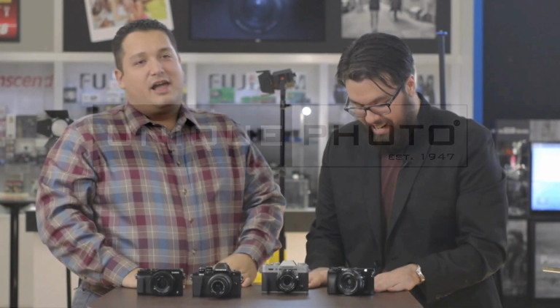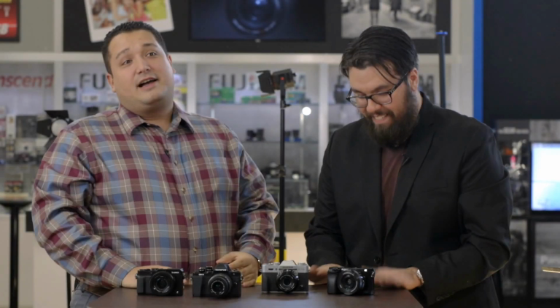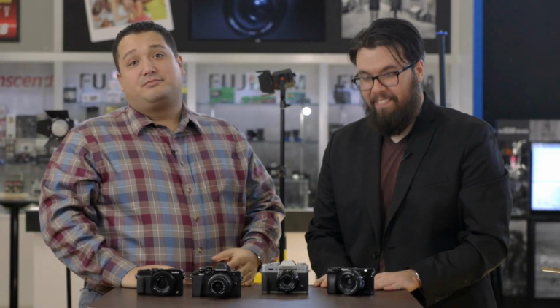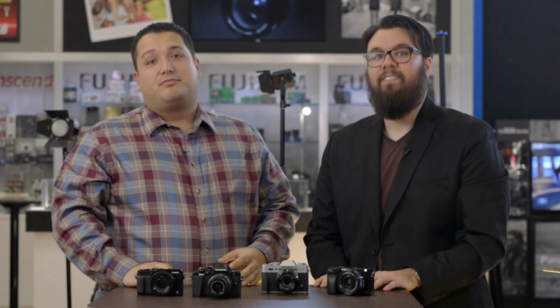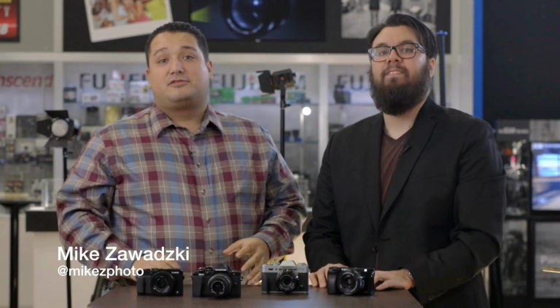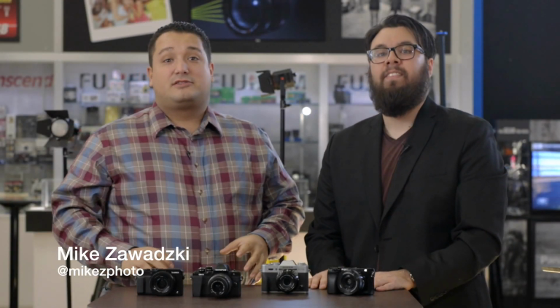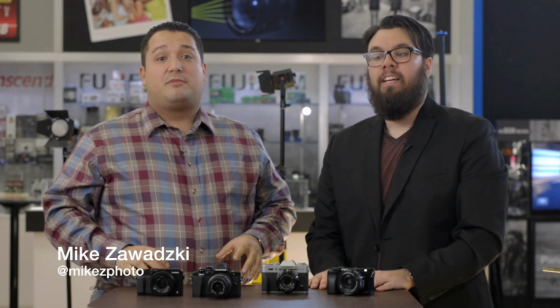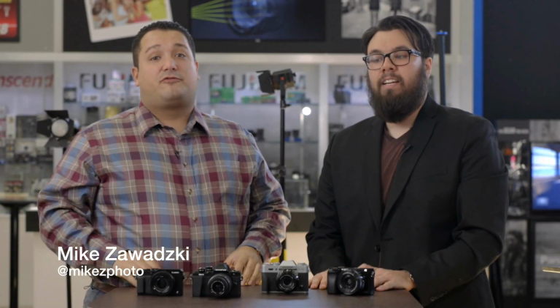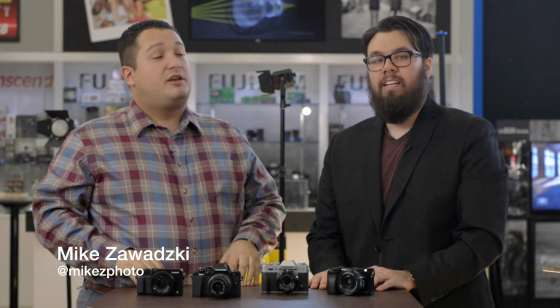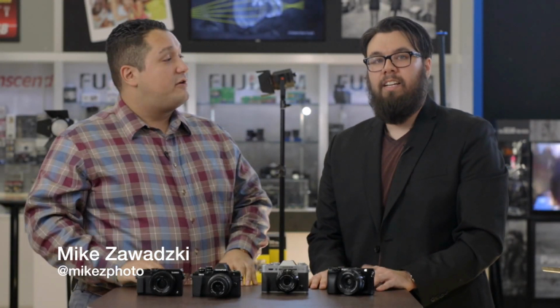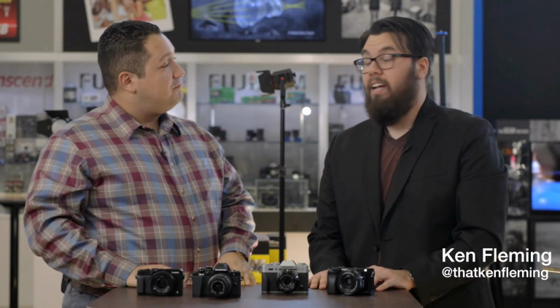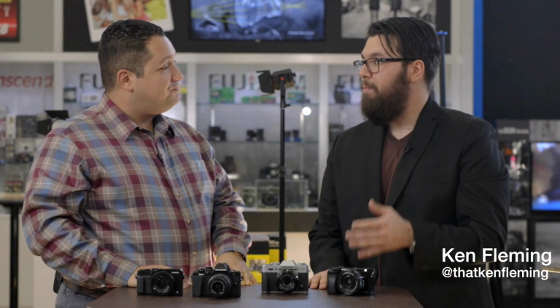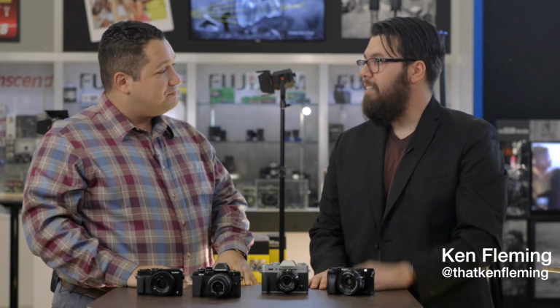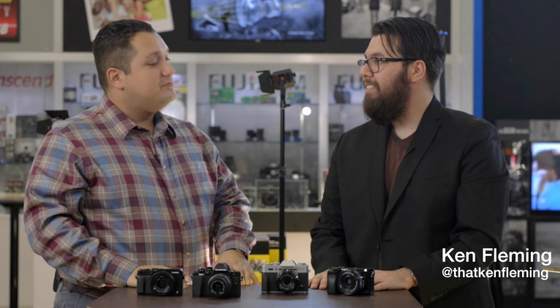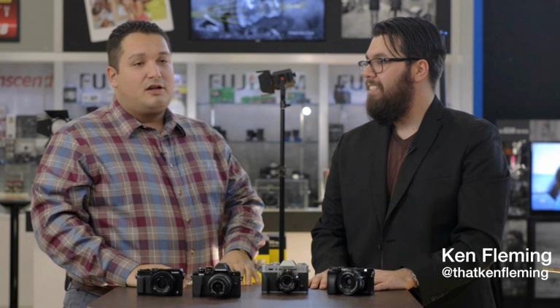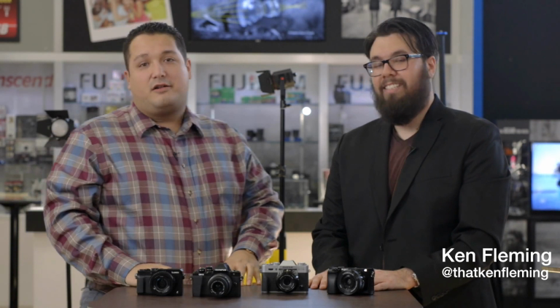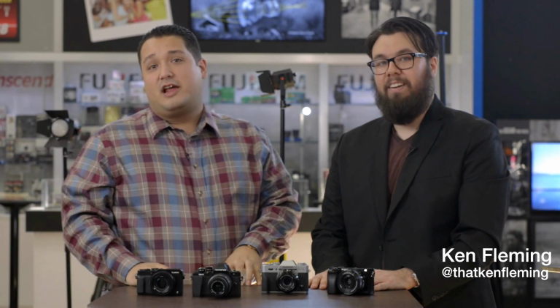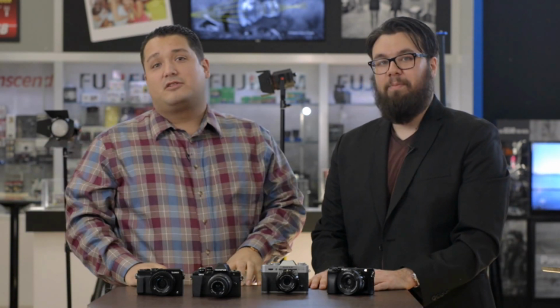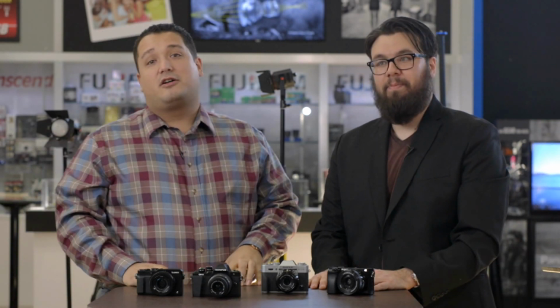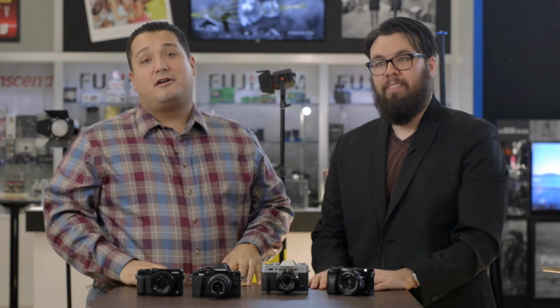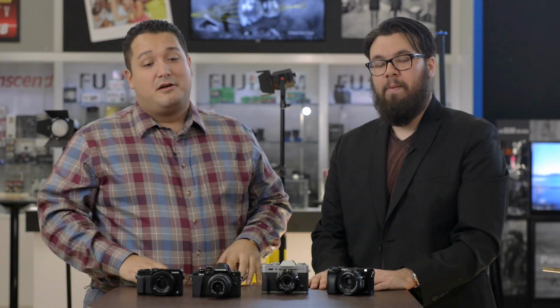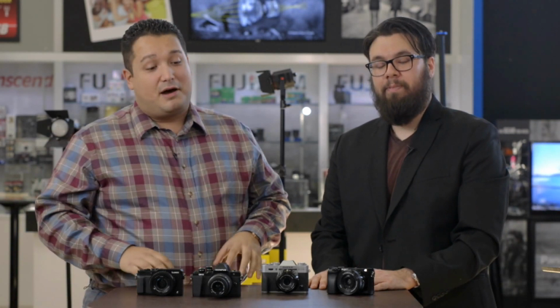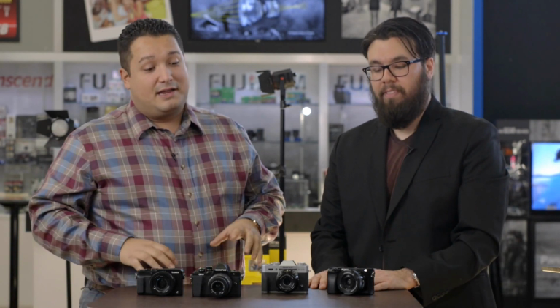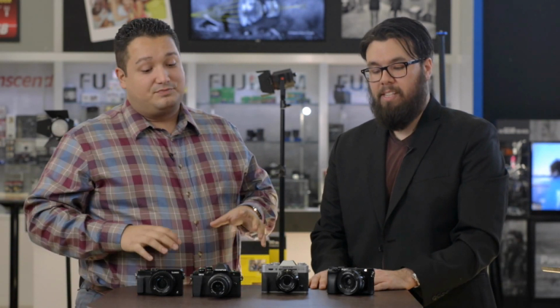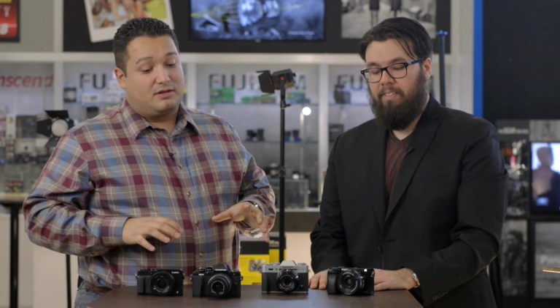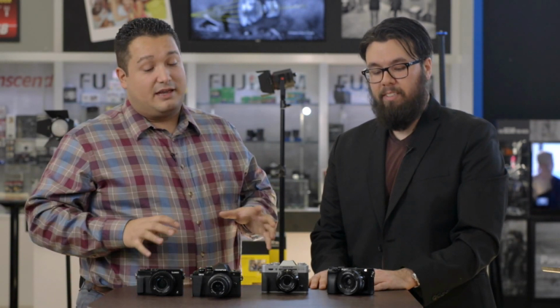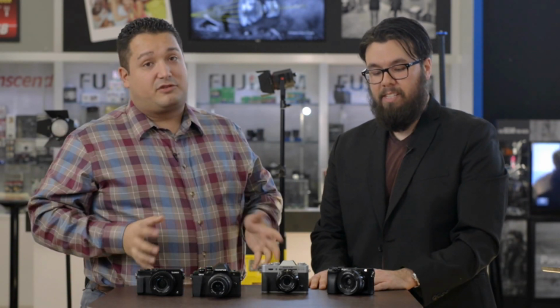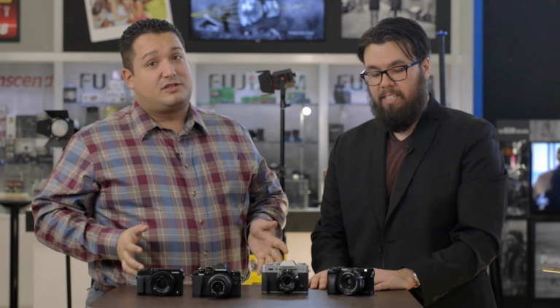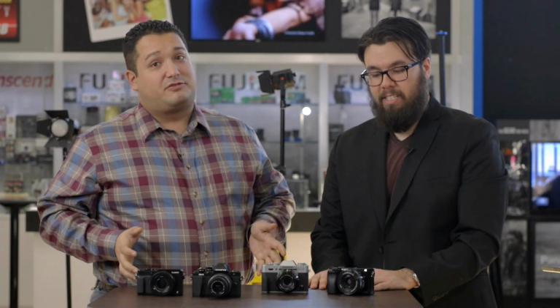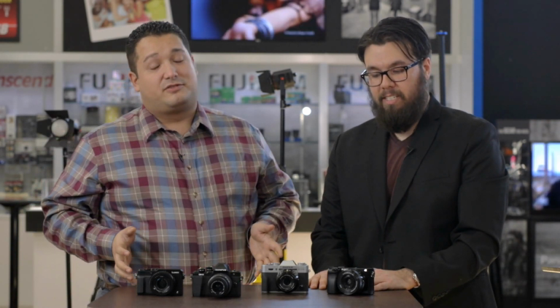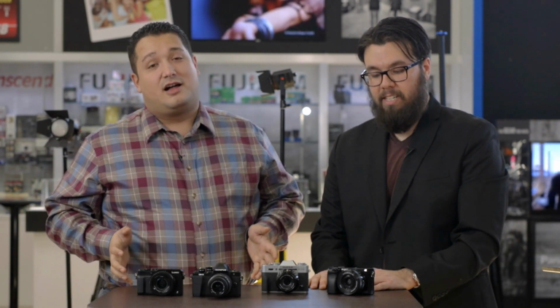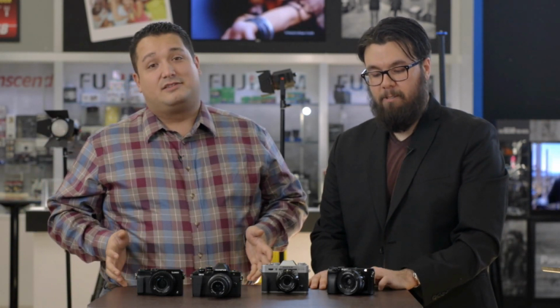Hey guys, I'm Mike Zawatsky, coming to you from Unique Photo. I'm Ken. And today we're going to talk about buying gifts for photographers for the holidays.